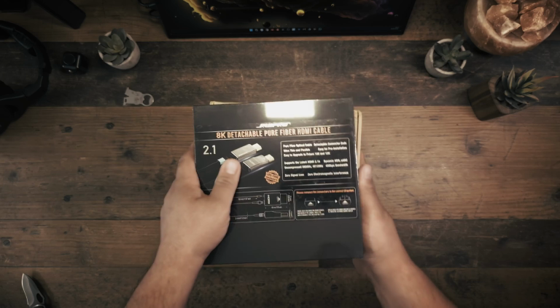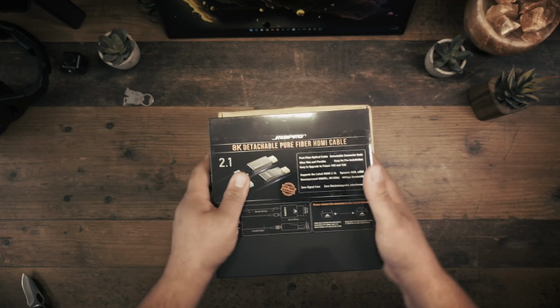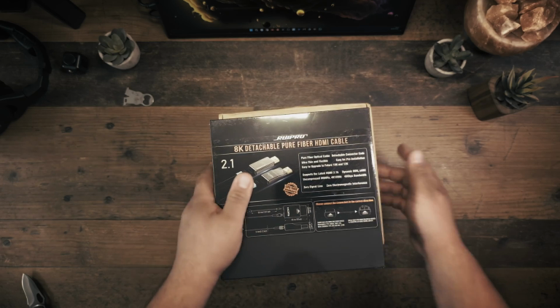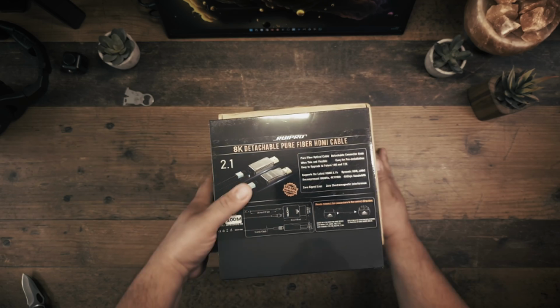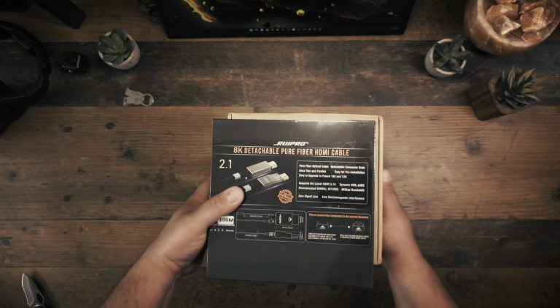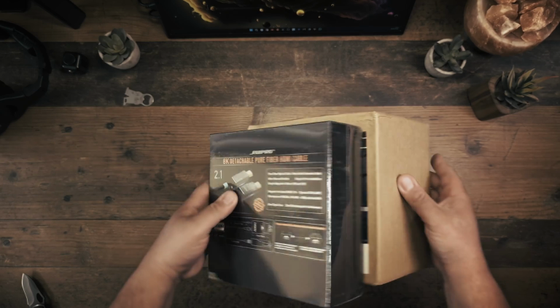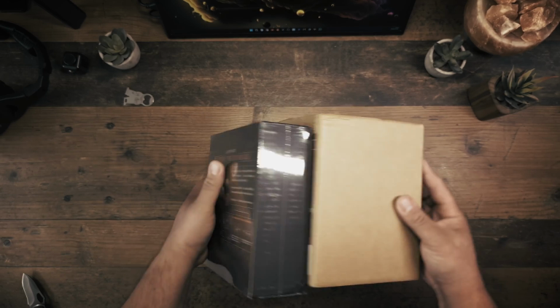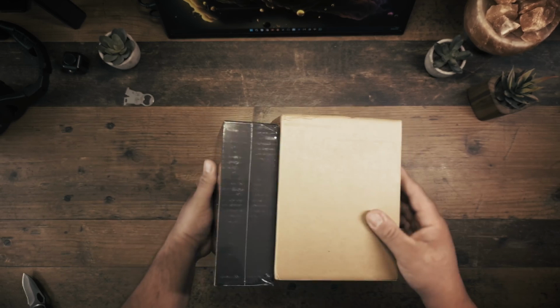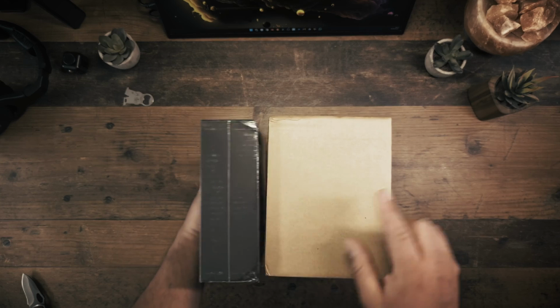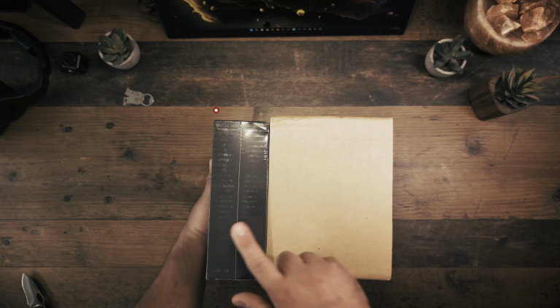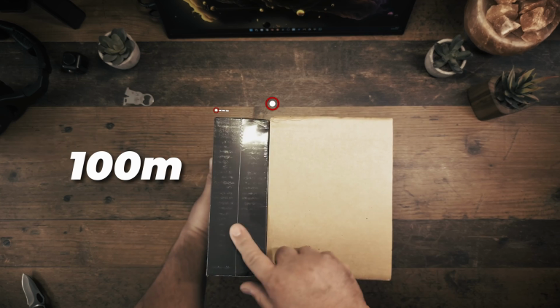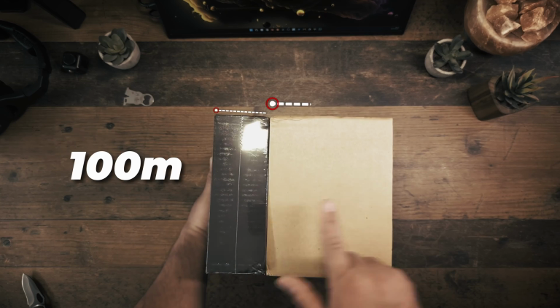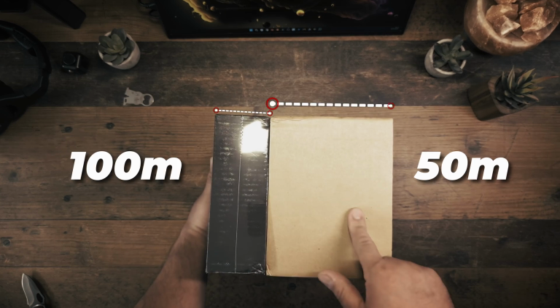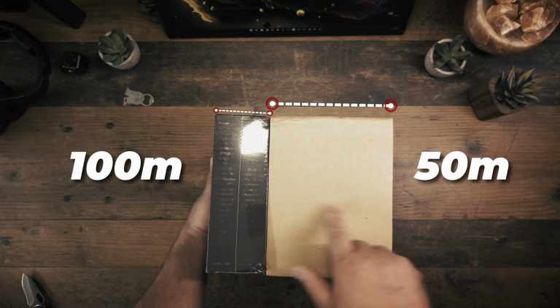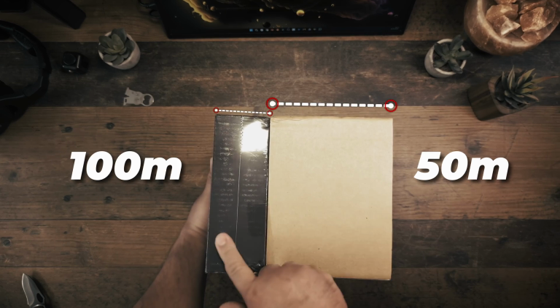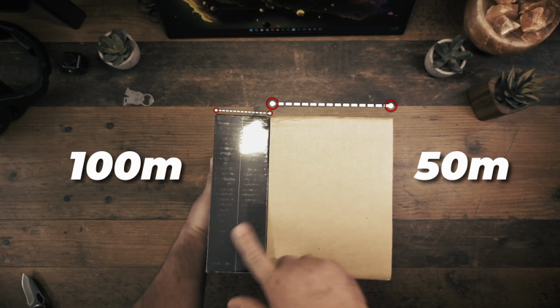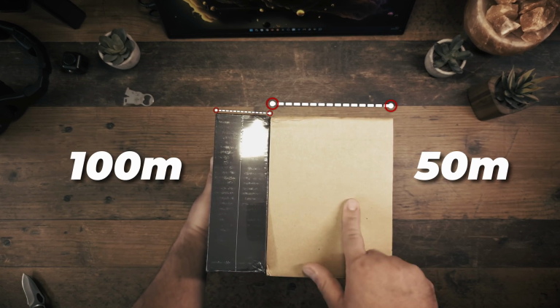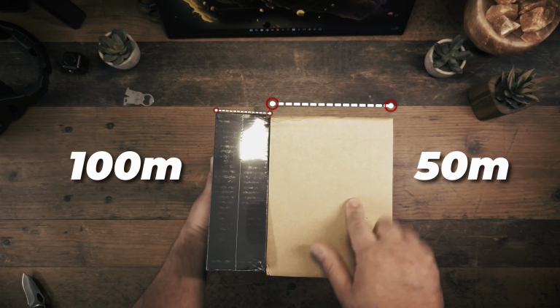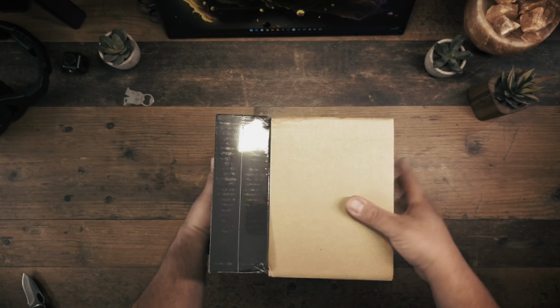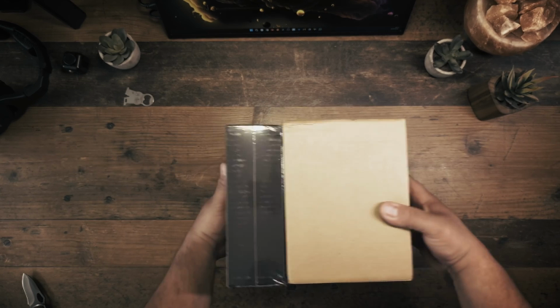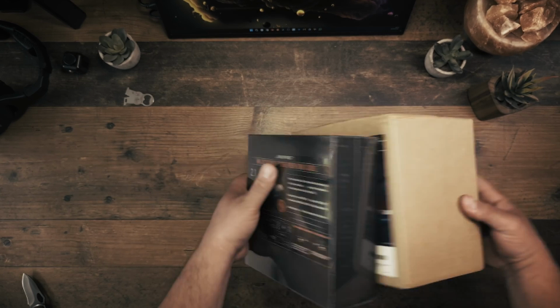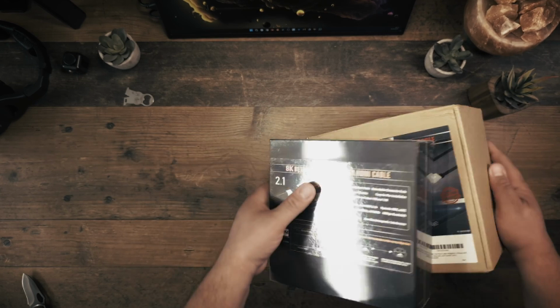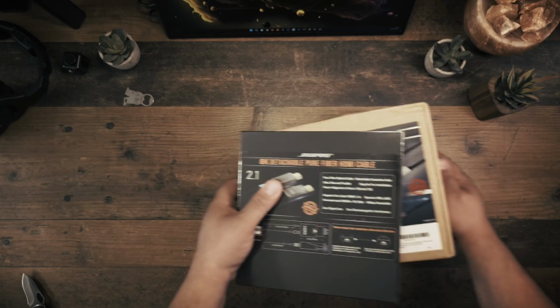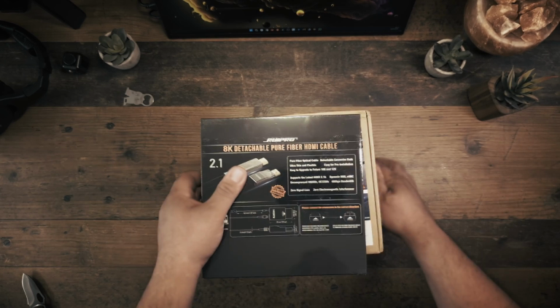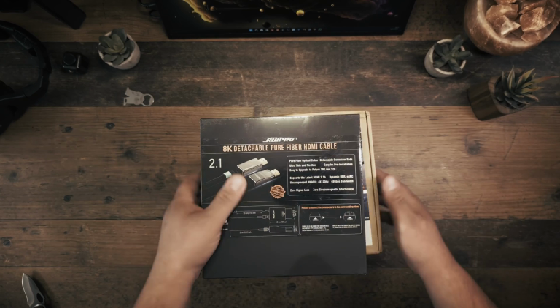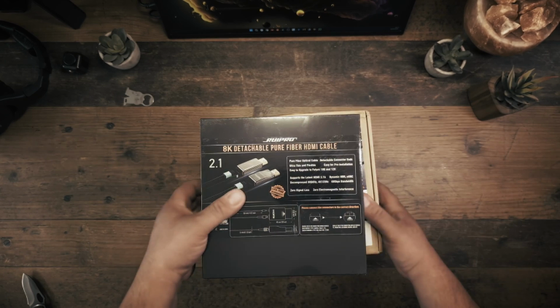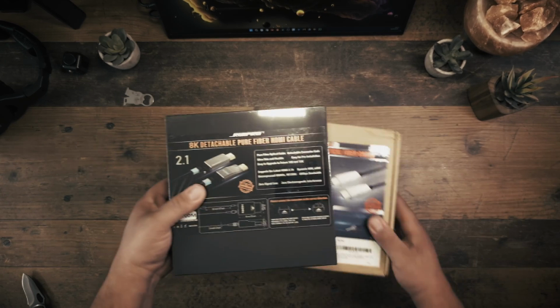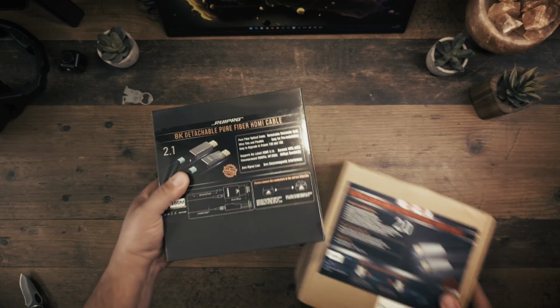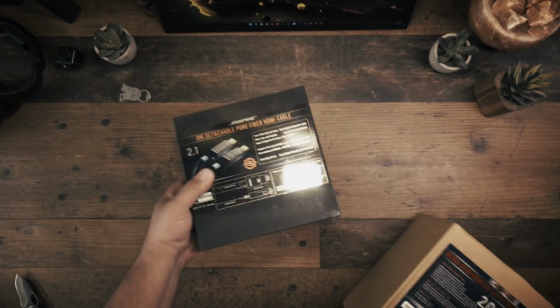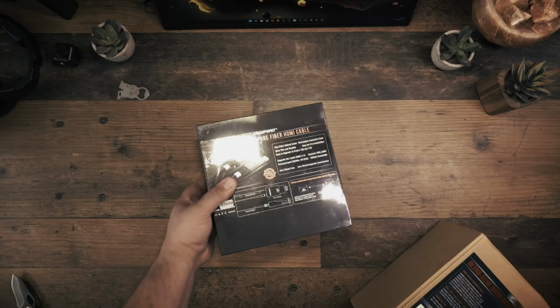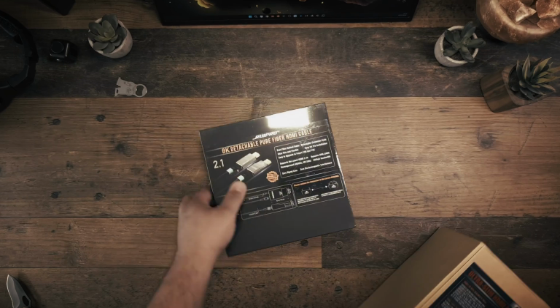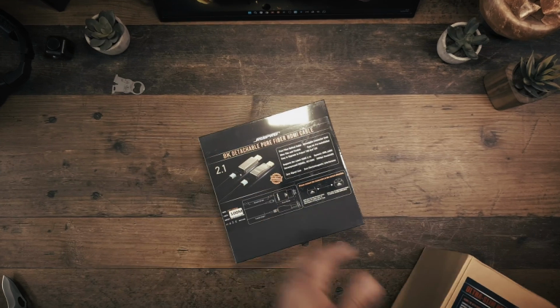Okay, fun aside, that whole ridiculous scenario actually brings up a really important question: why do these advanced cables even exist, and what makes them so special?